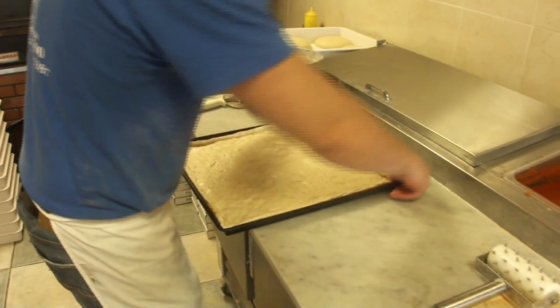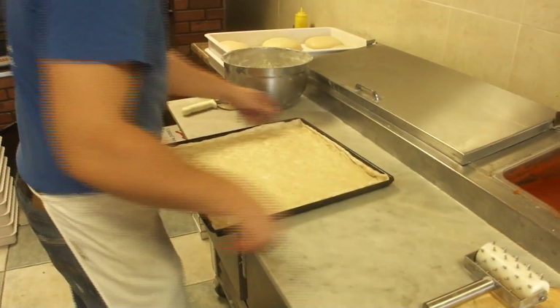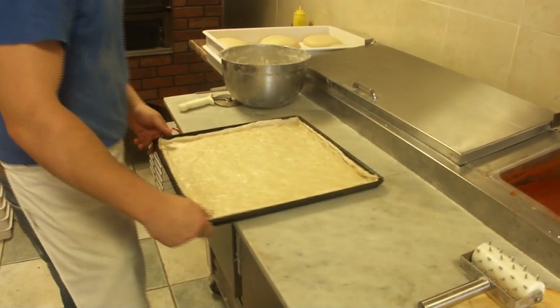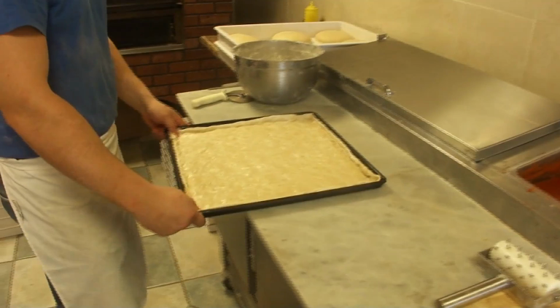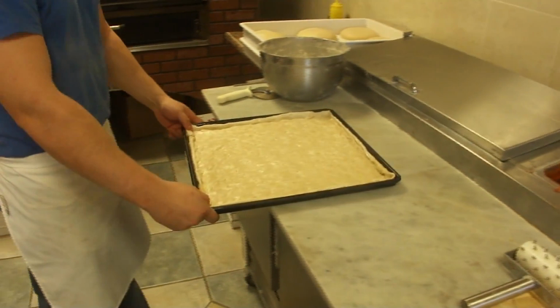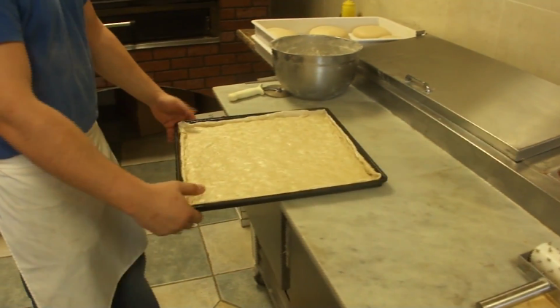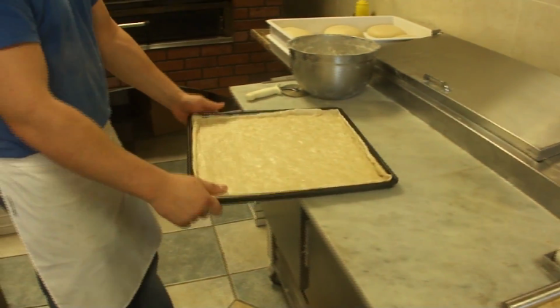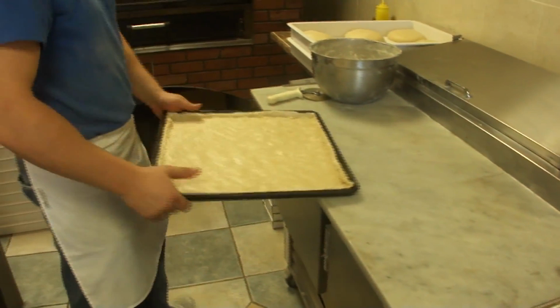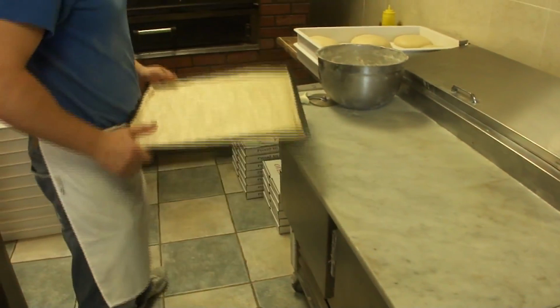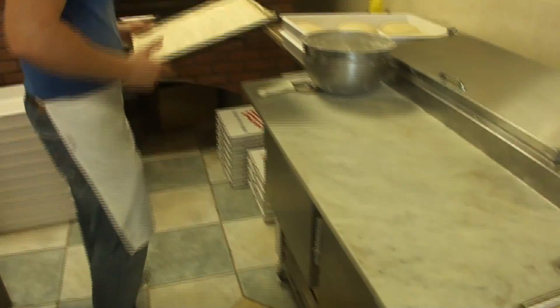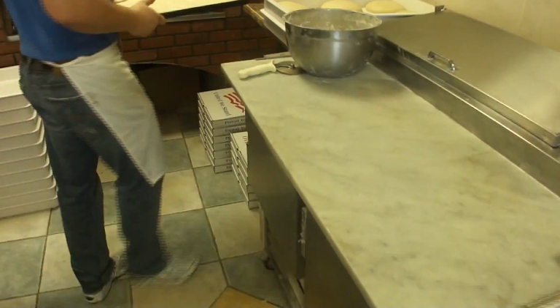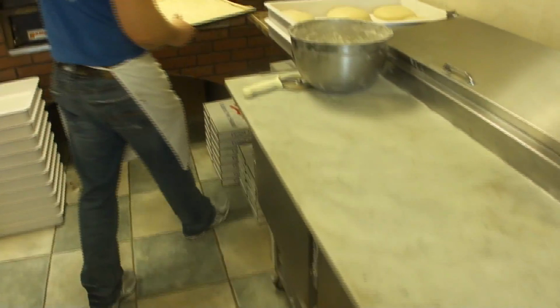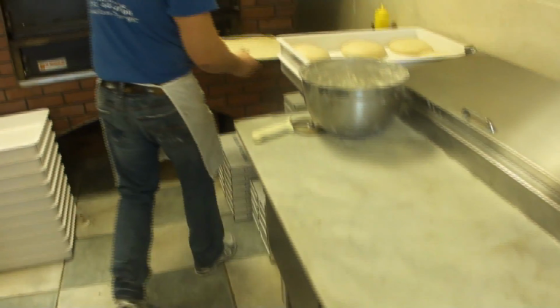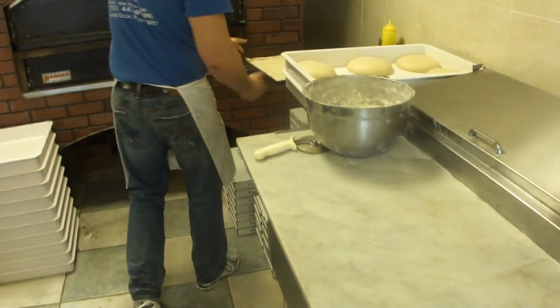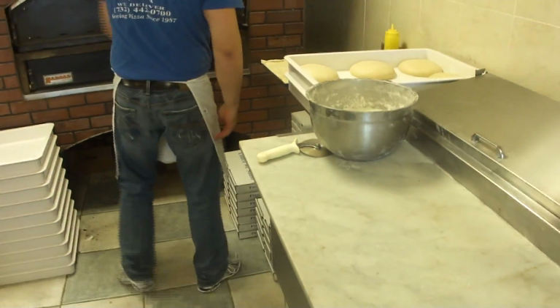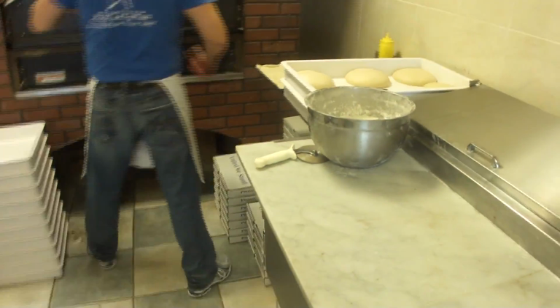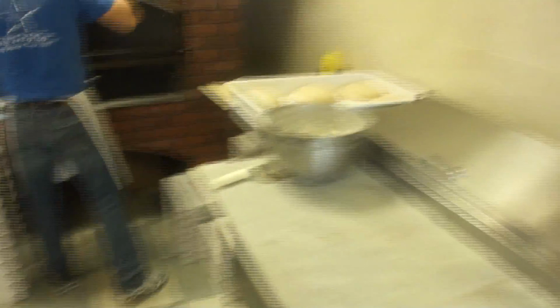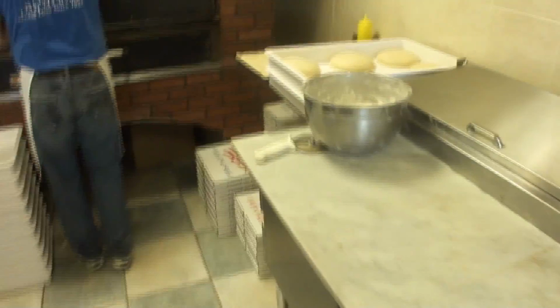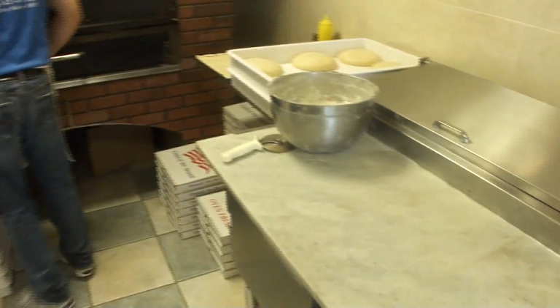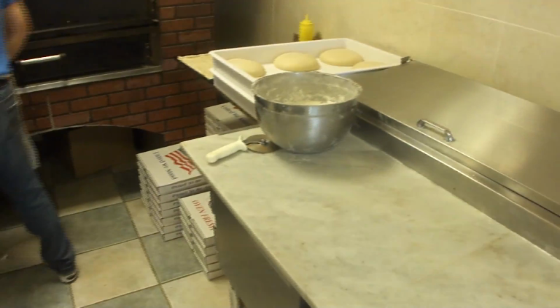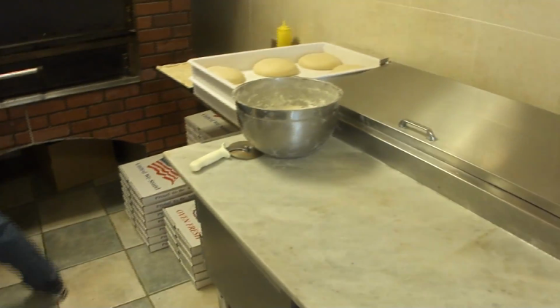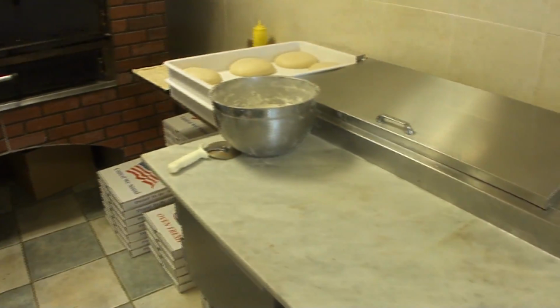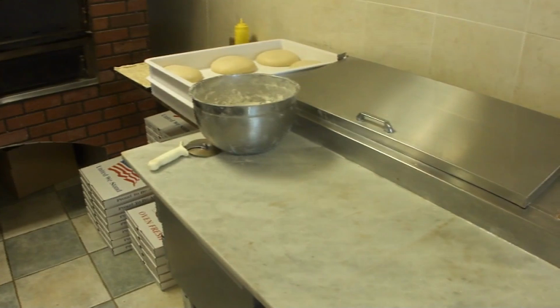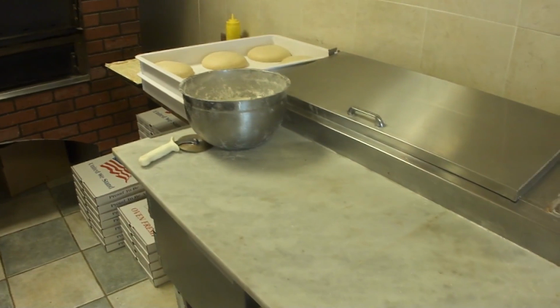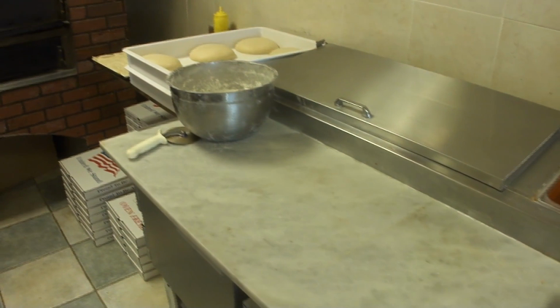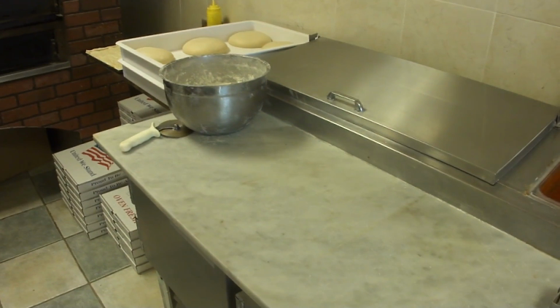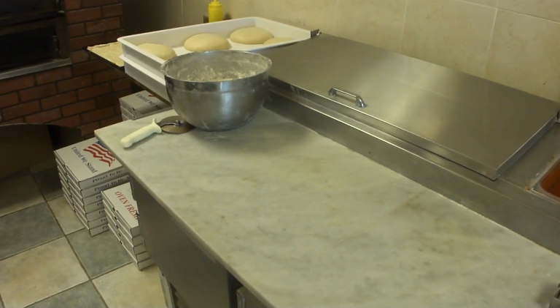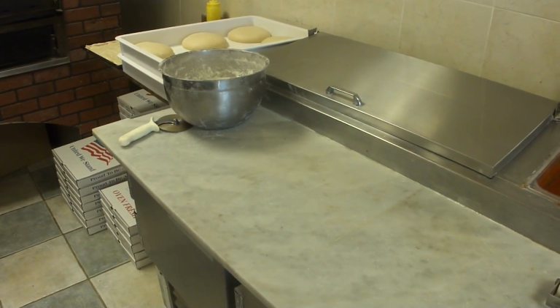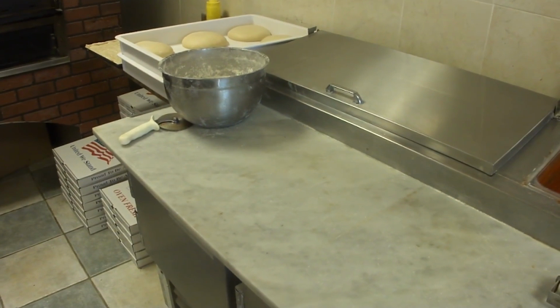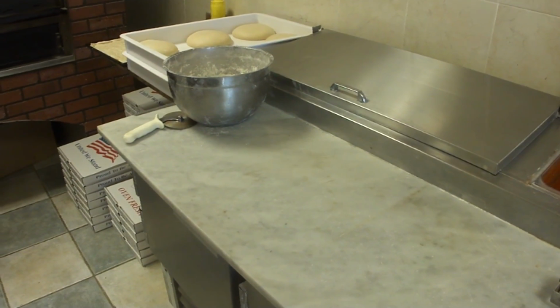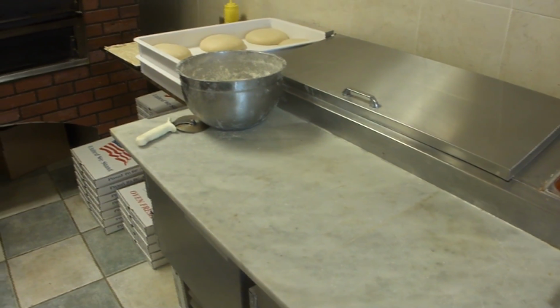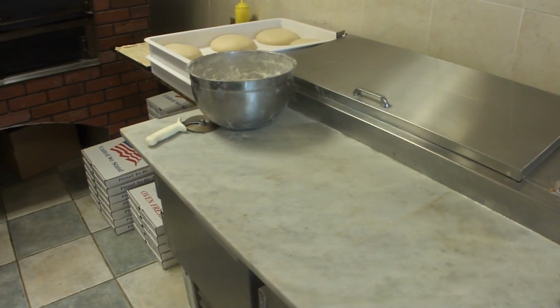Let's do a round pie. All right, let's do the same thing.